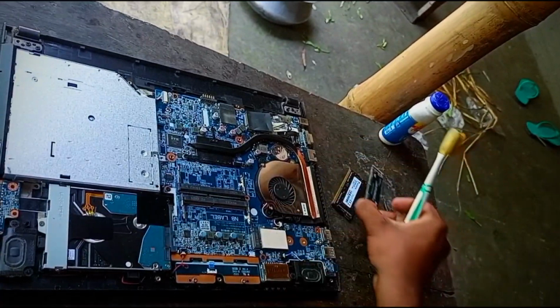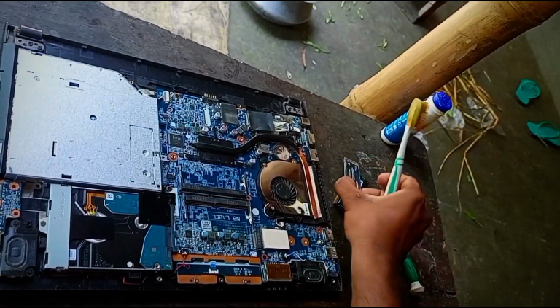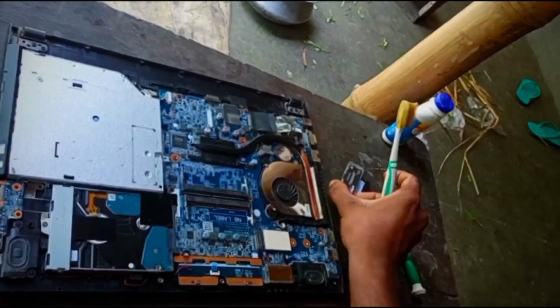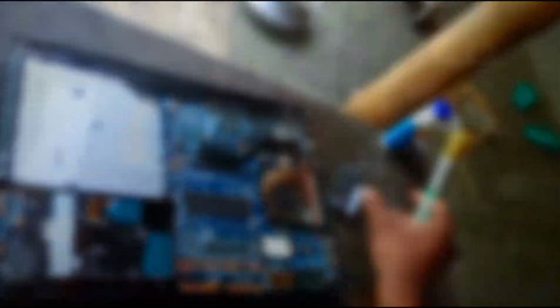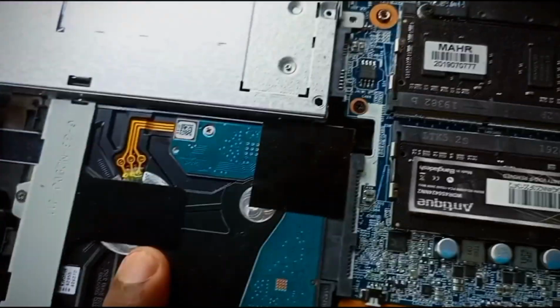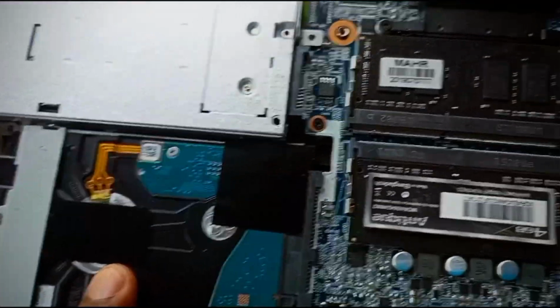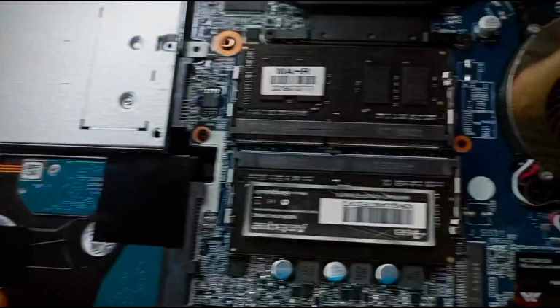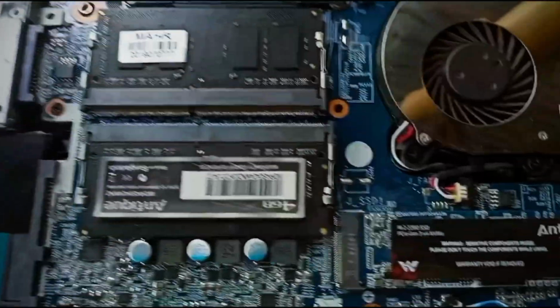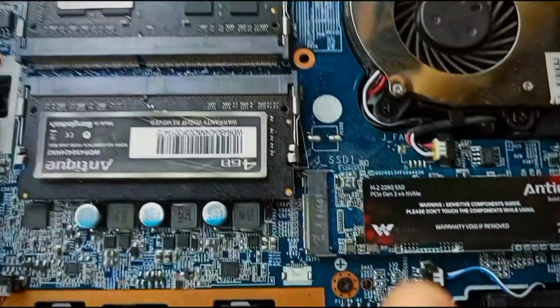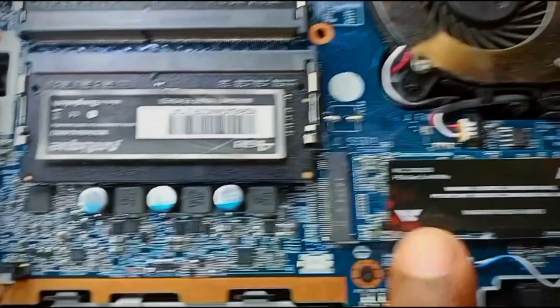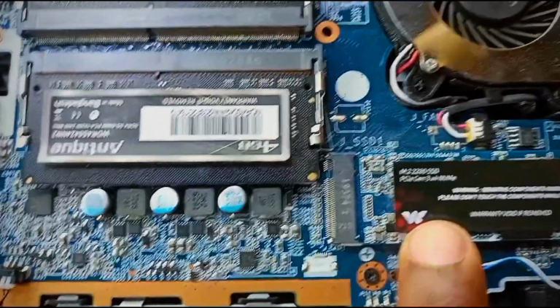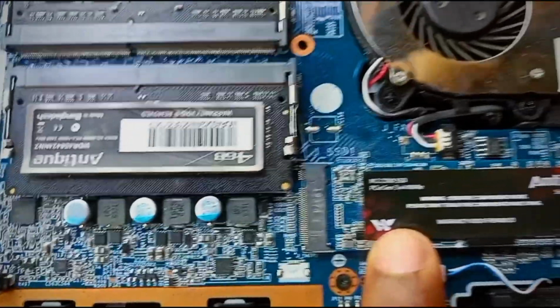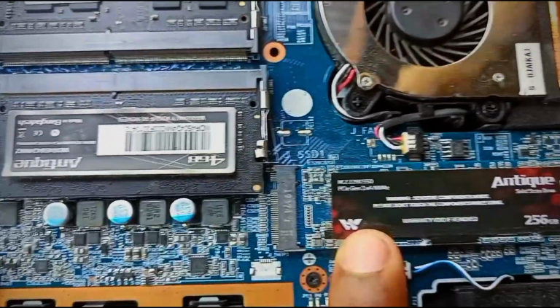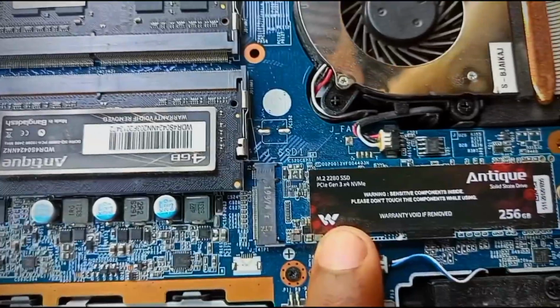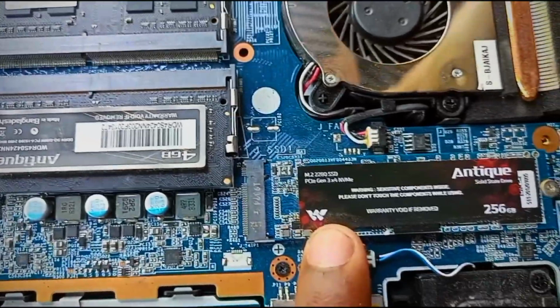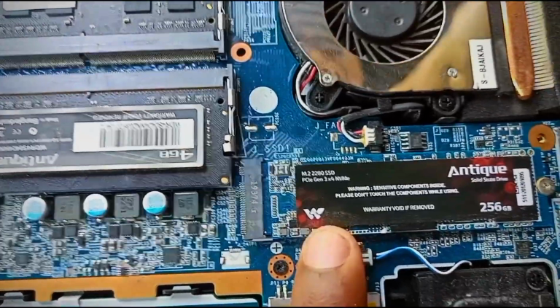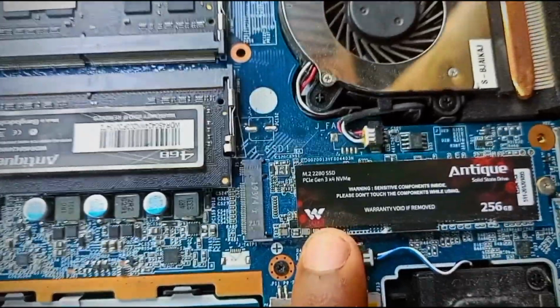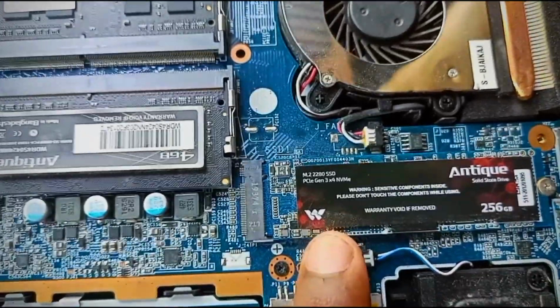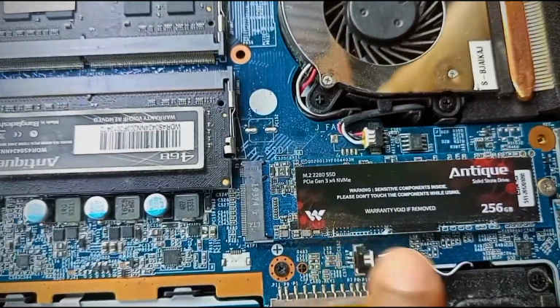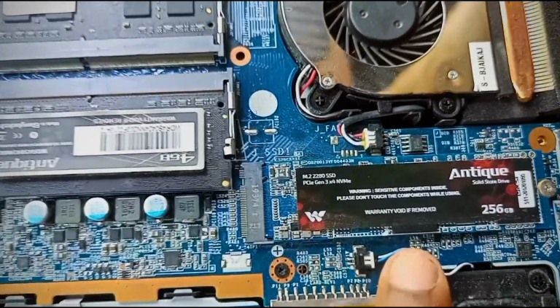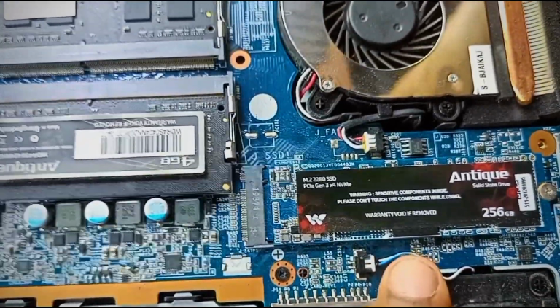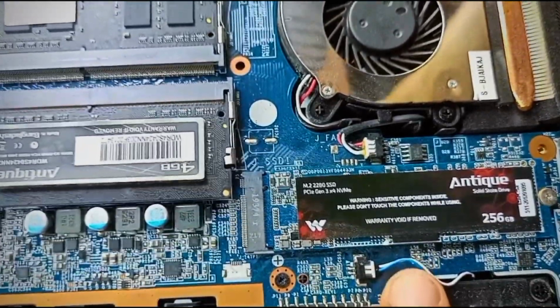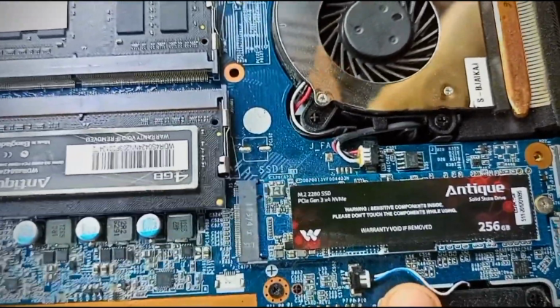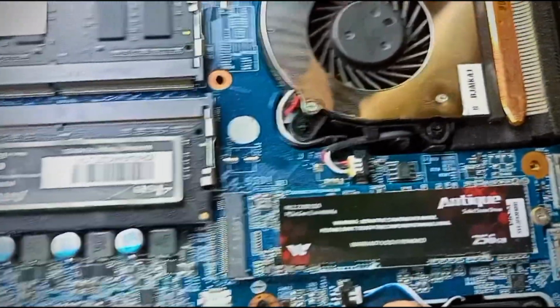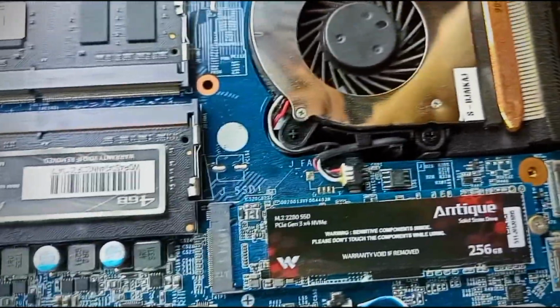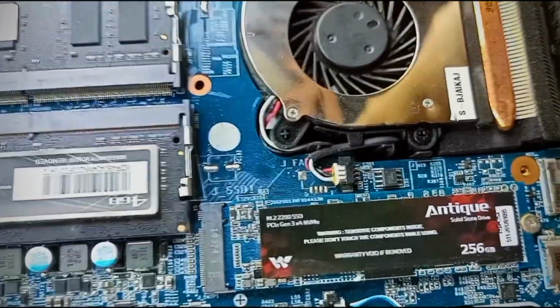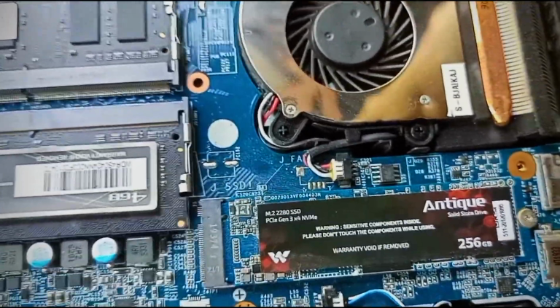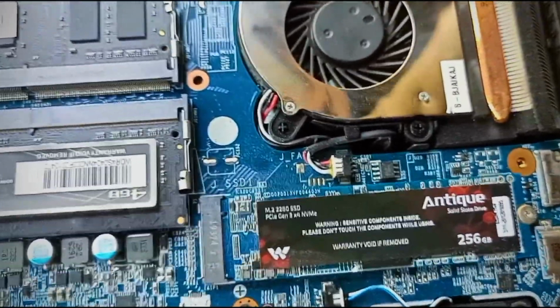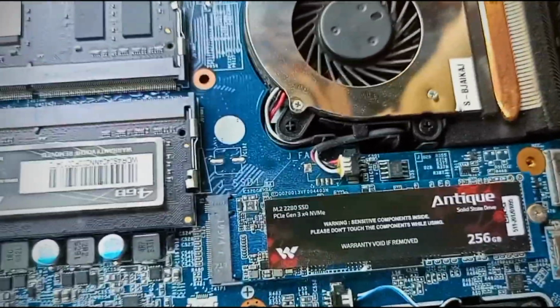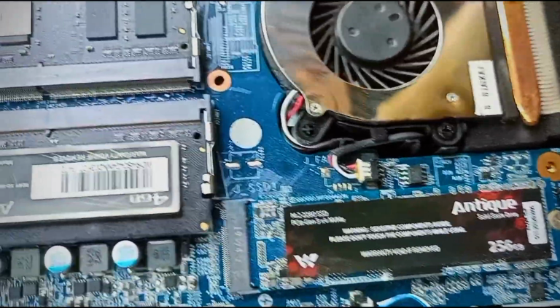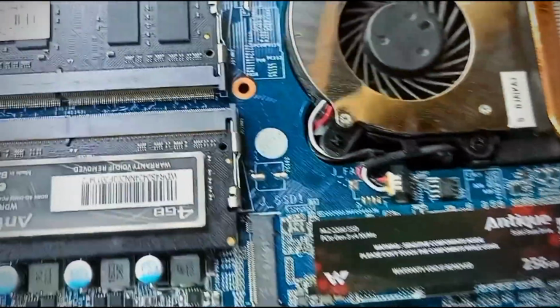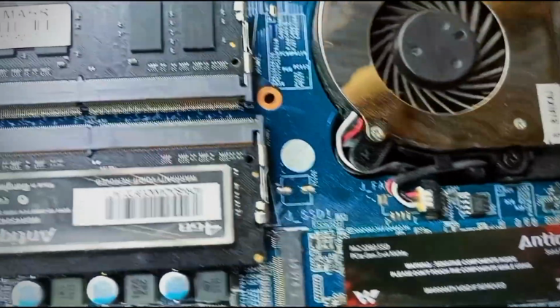This is the RAM. And this is the NVME SSD. This is the Walton brand SSD.